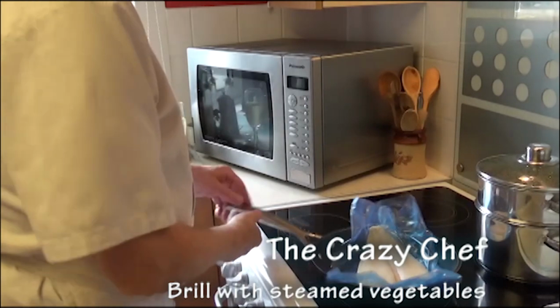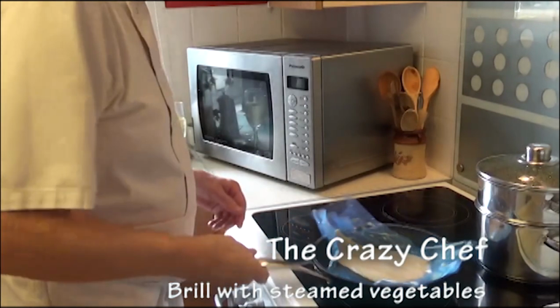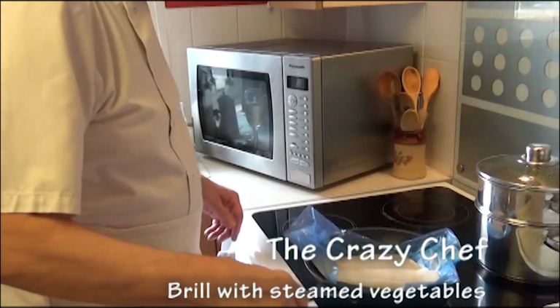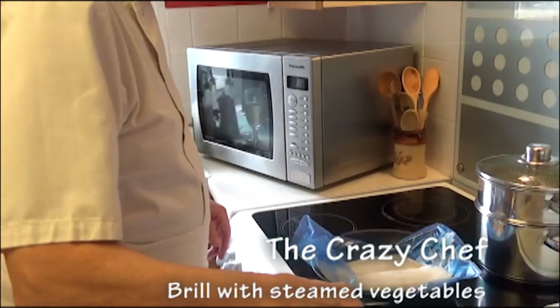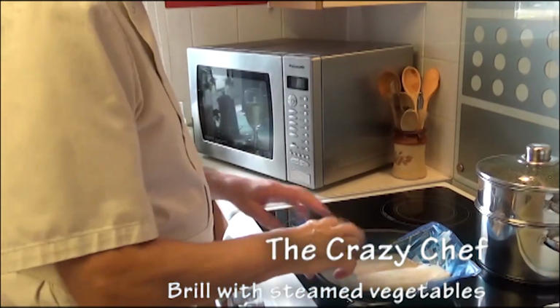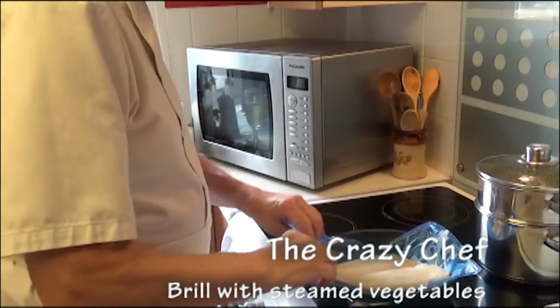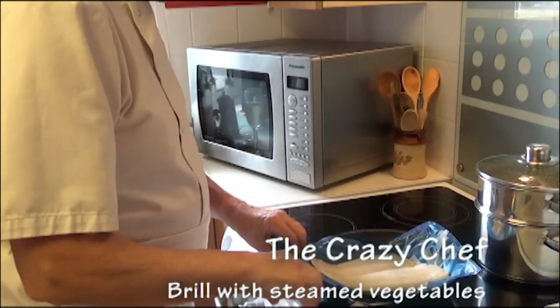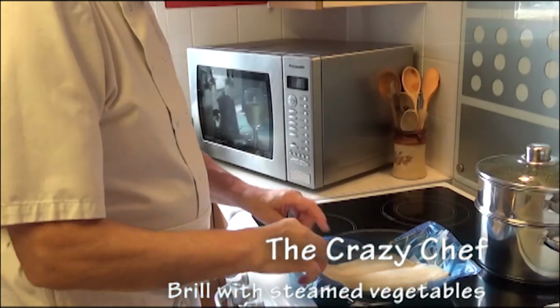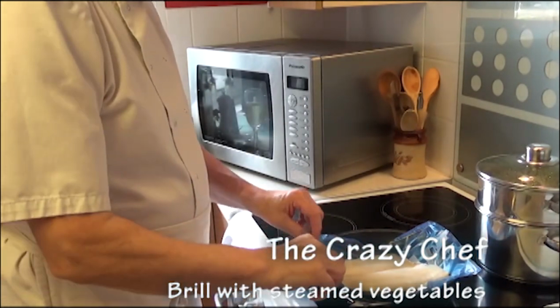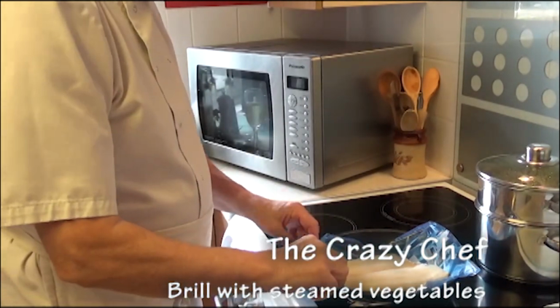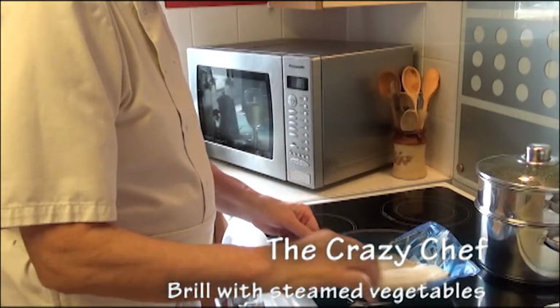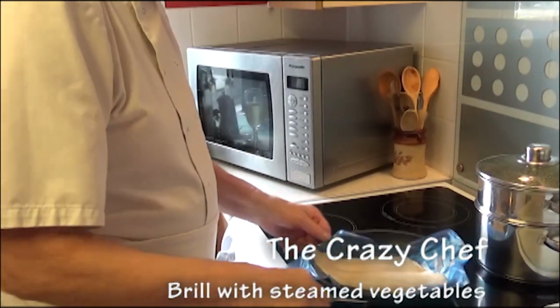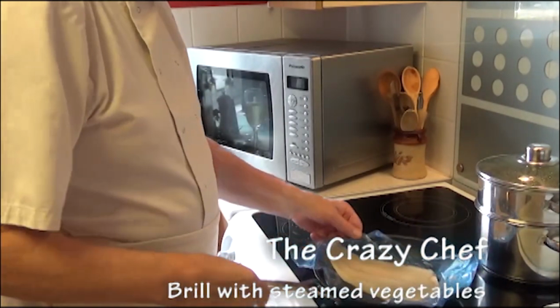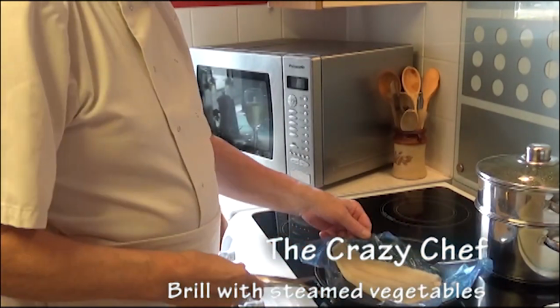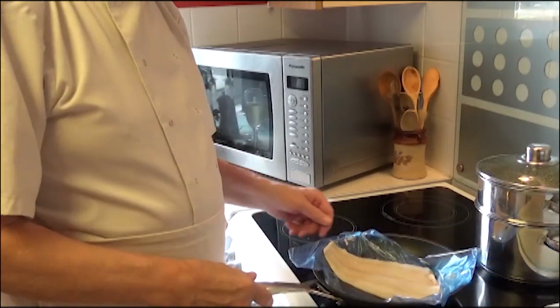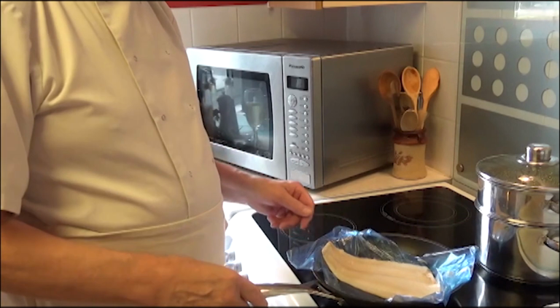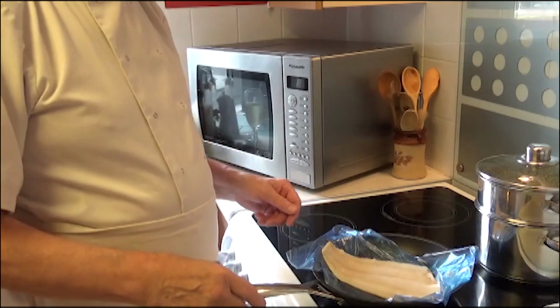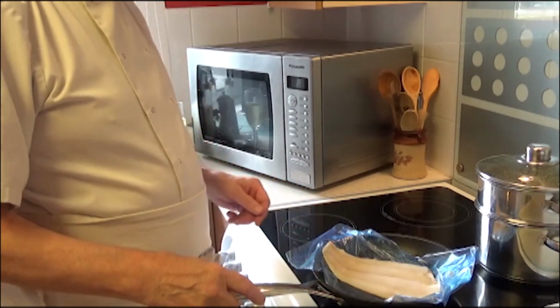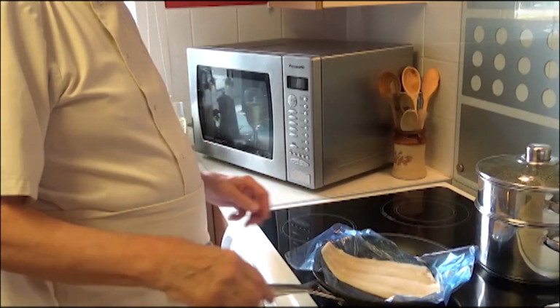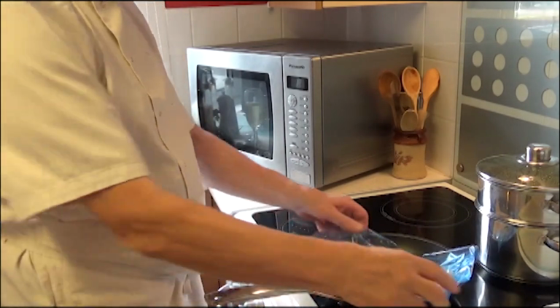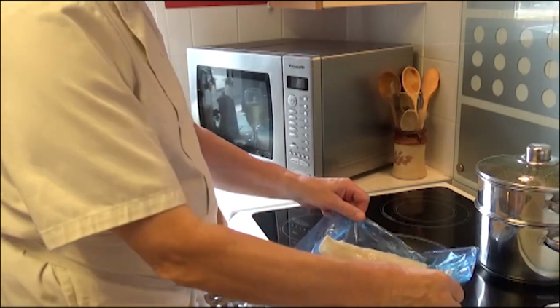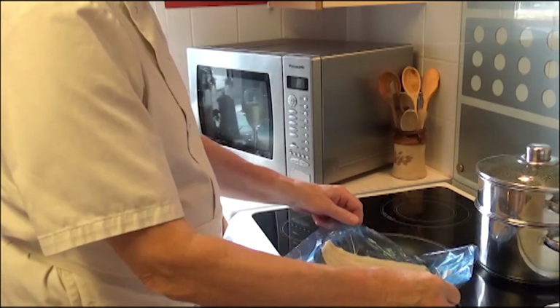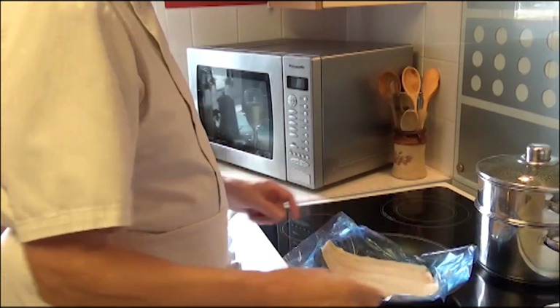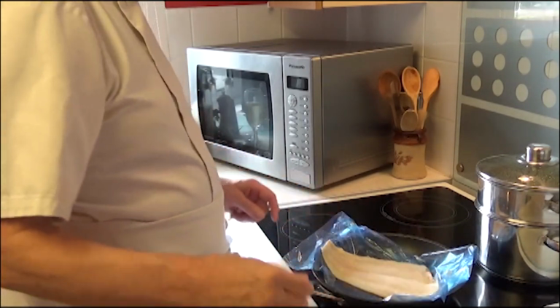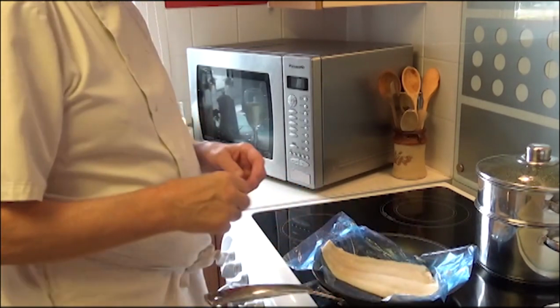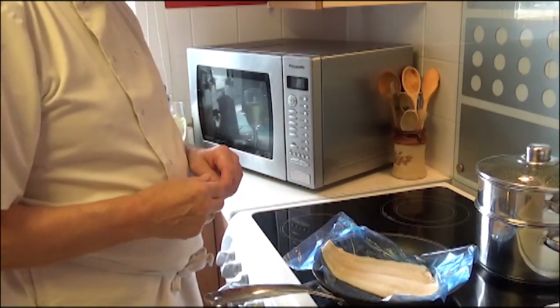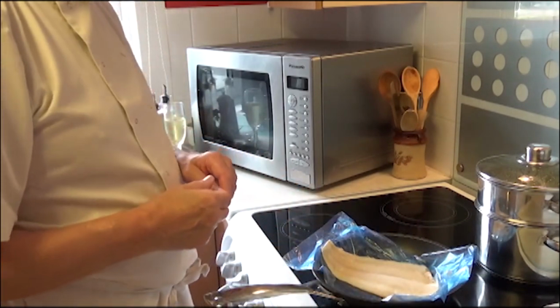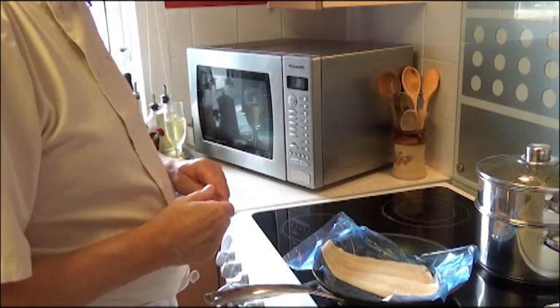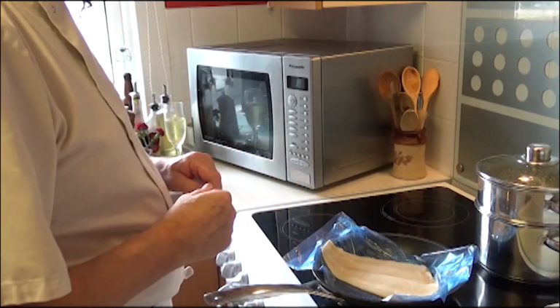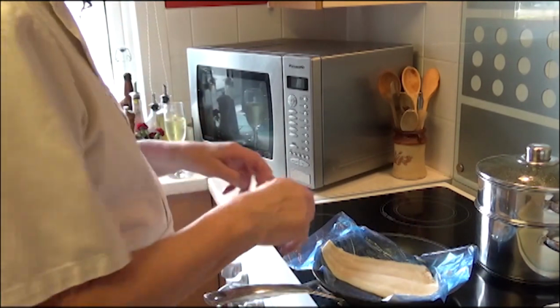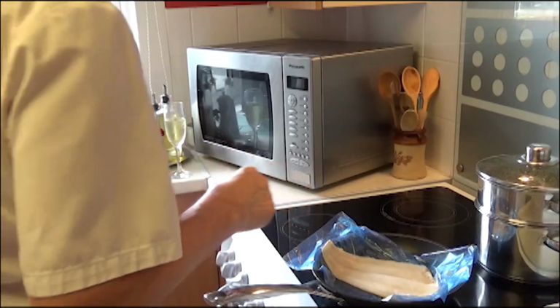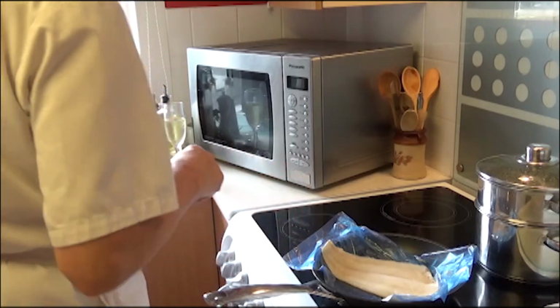Crazy Chef here again. Today we're going to fry a grill fillet. I've prepared the grill — I've cut the head and the tail, I've filleted it and cut all the fins off.